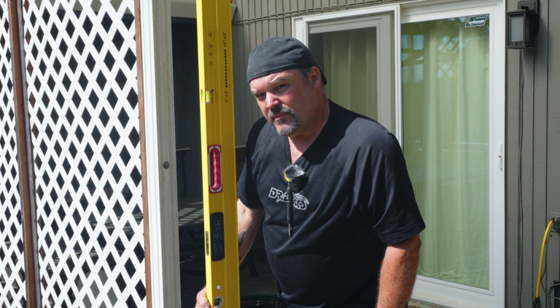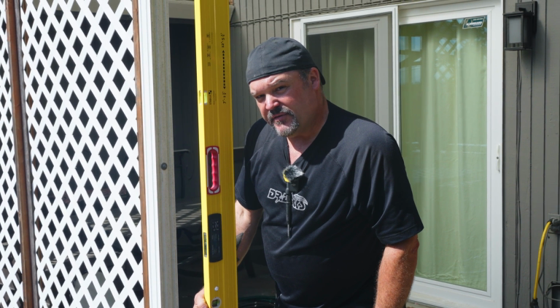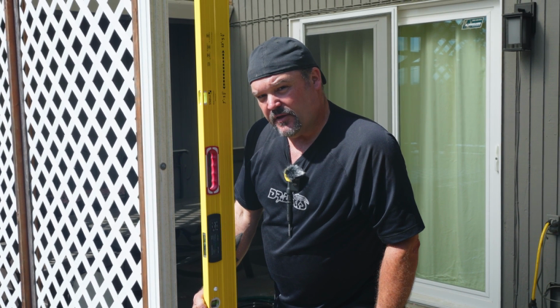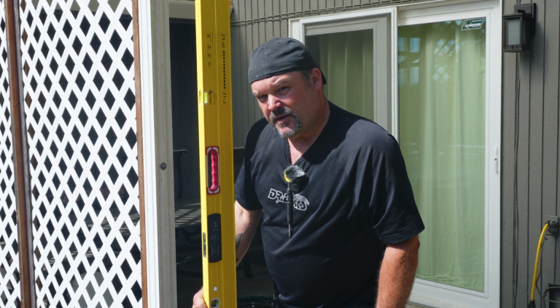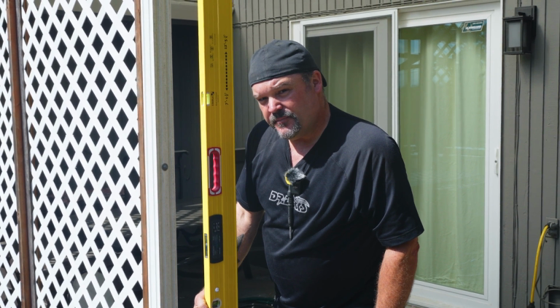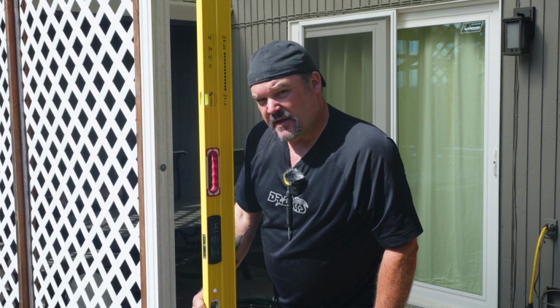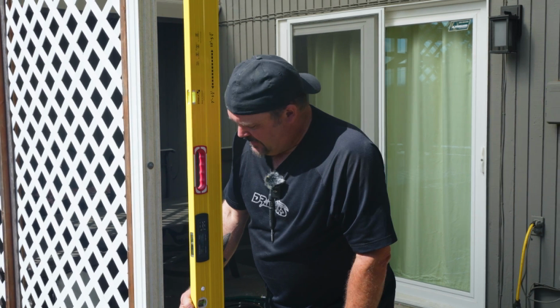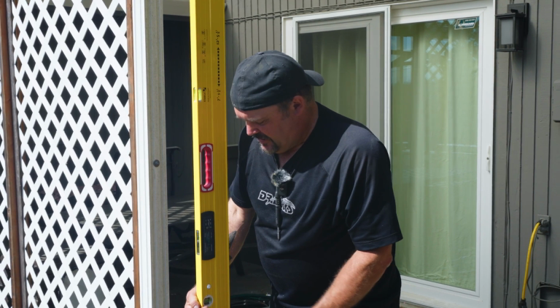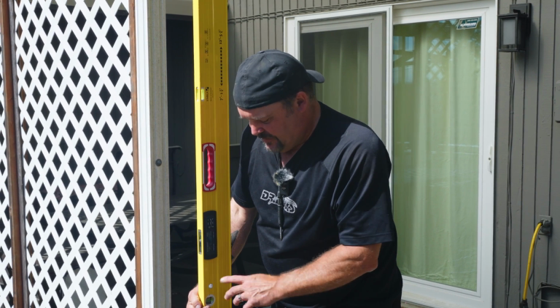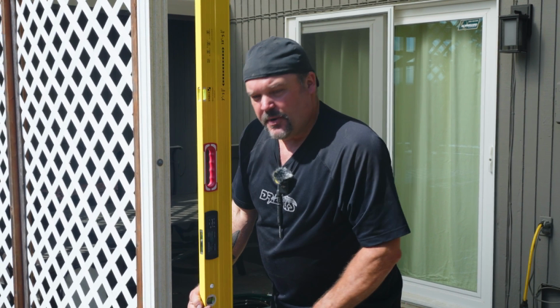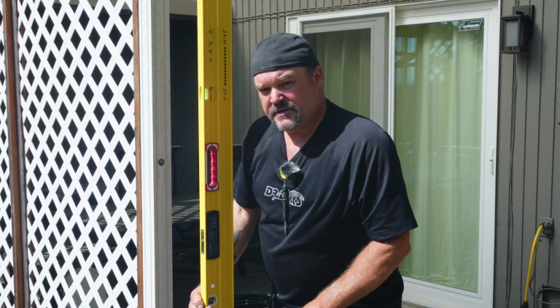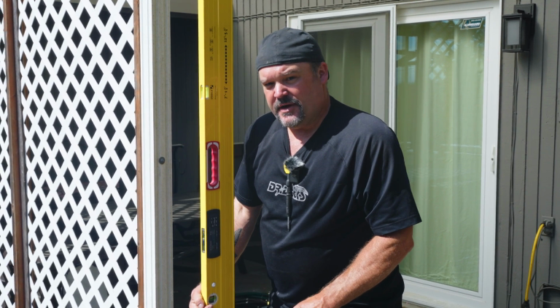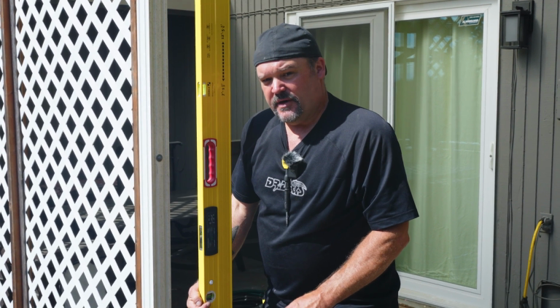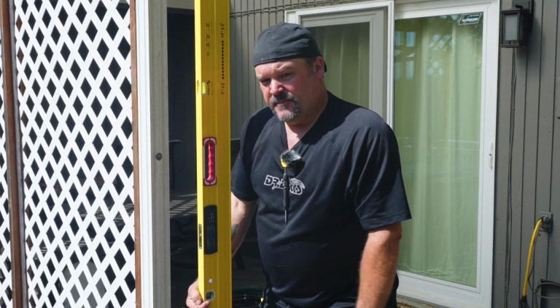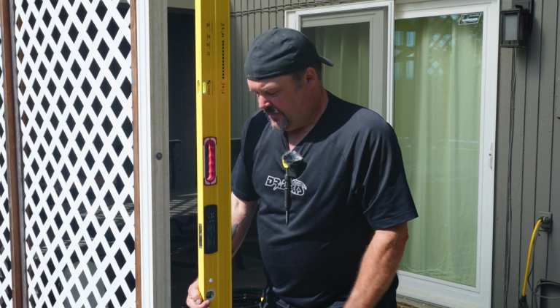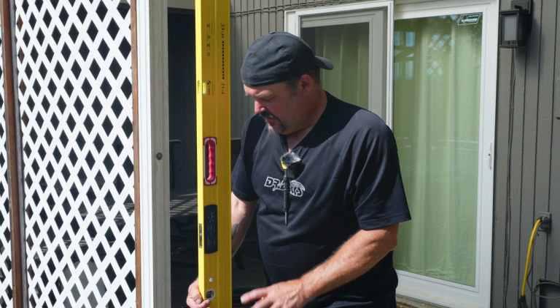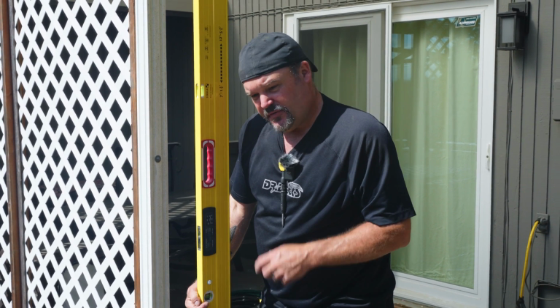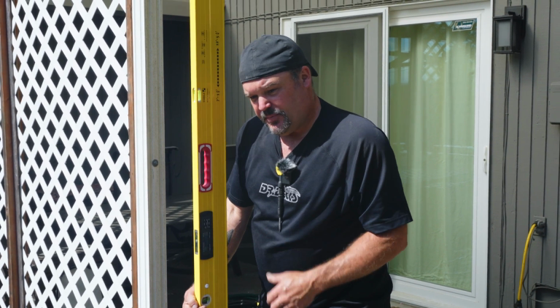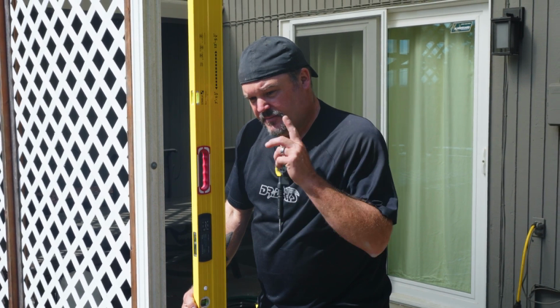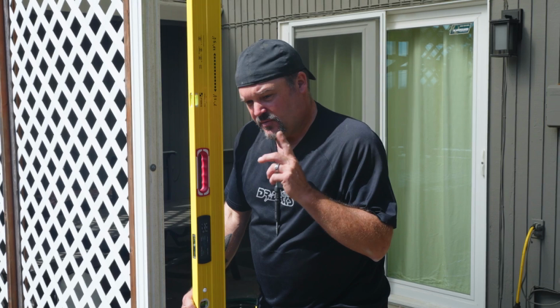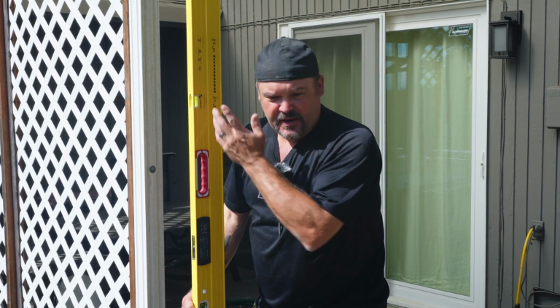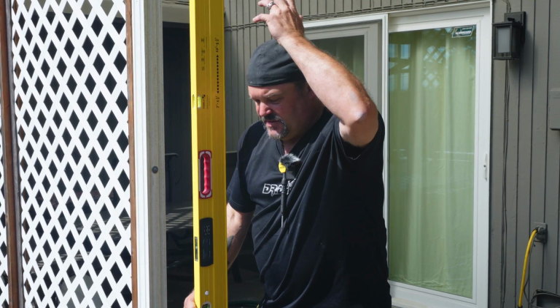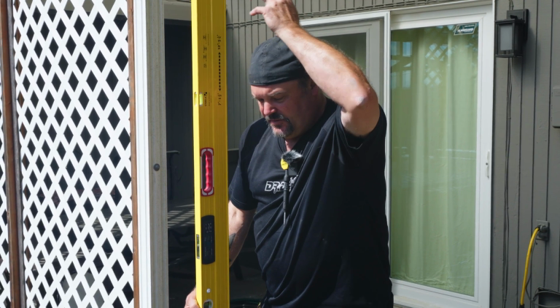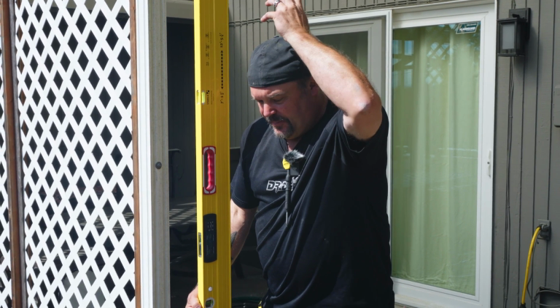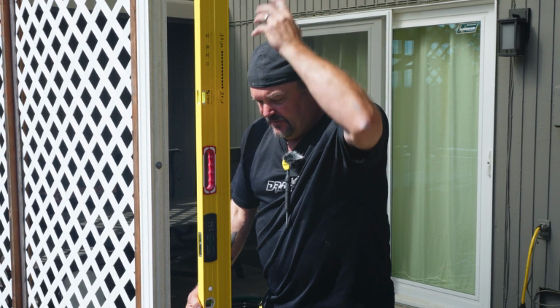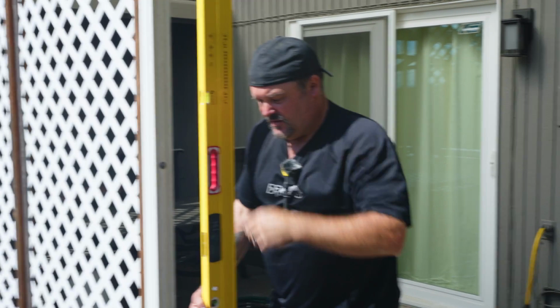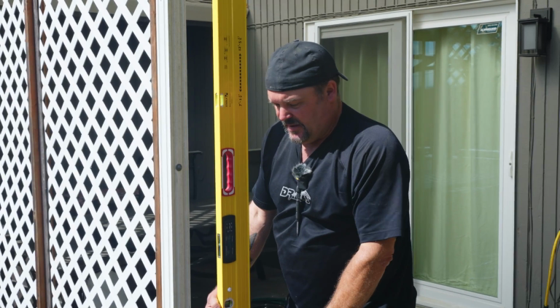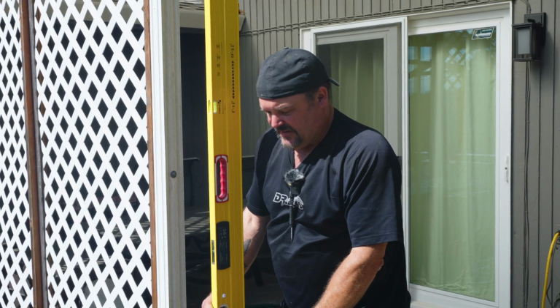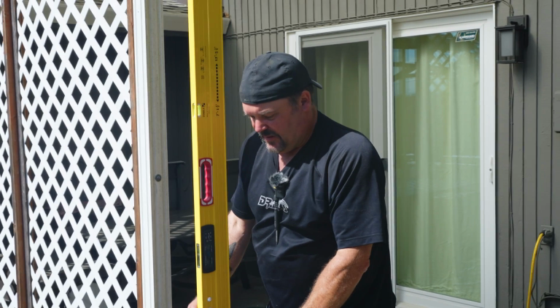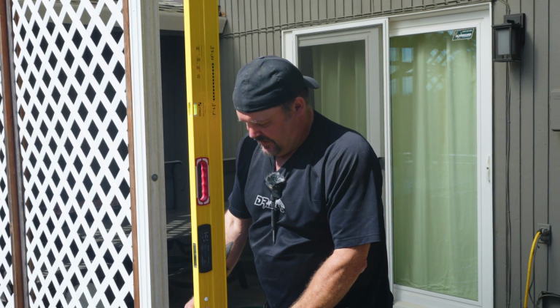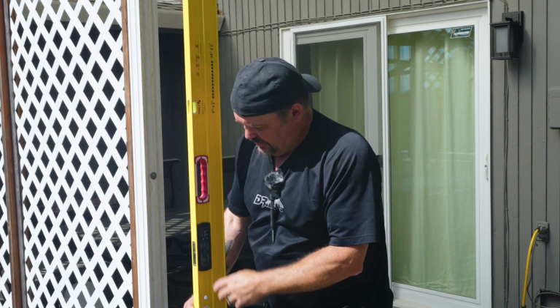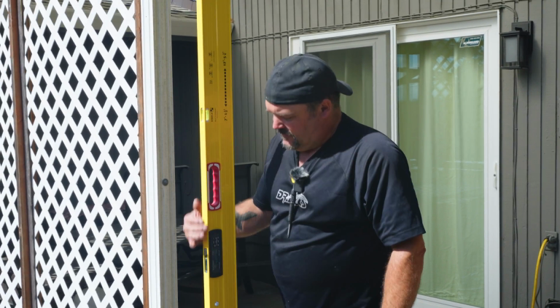When you have a solid hum, it's level. Now you can make your marks on the ground — you're perfectly plumb to whatever material is above you, and you can be at that same level down below.